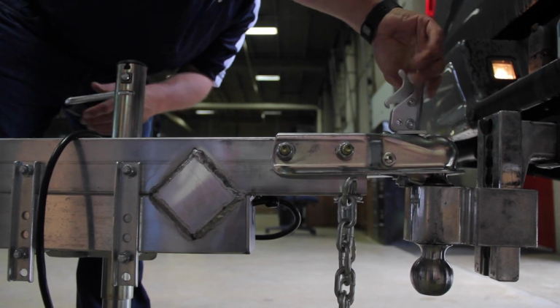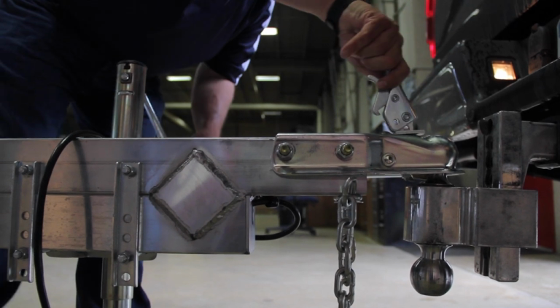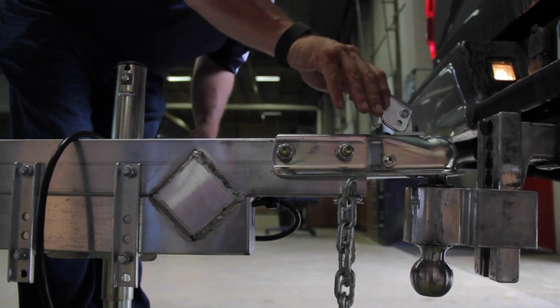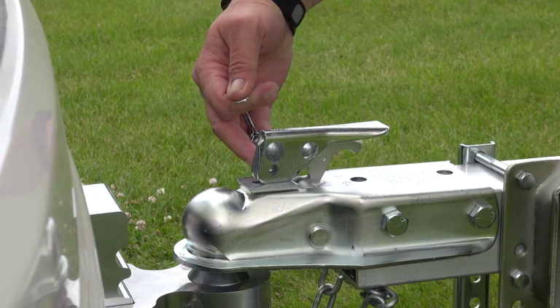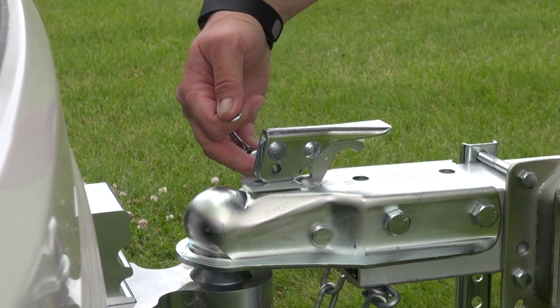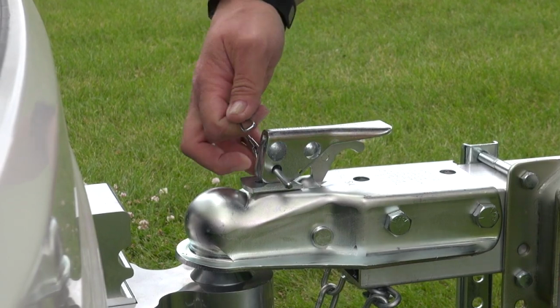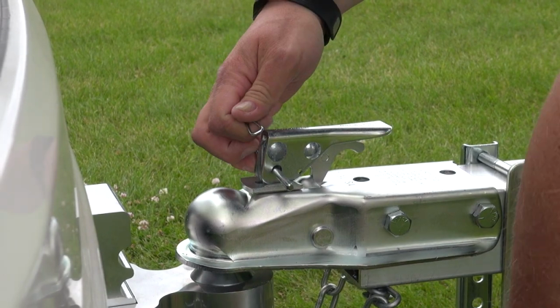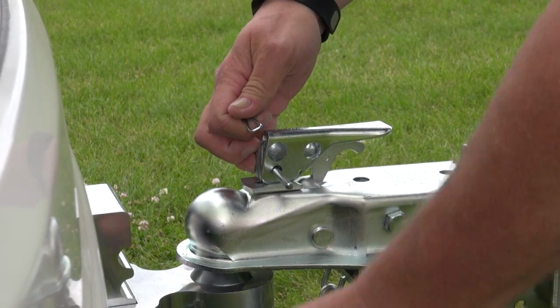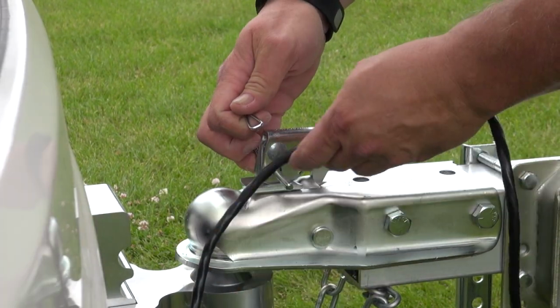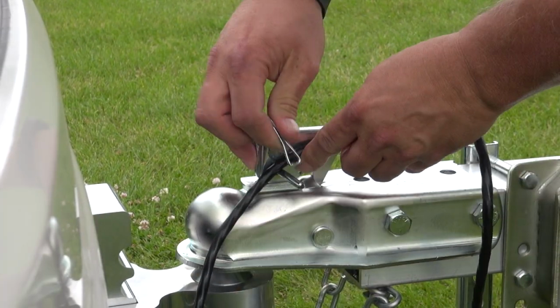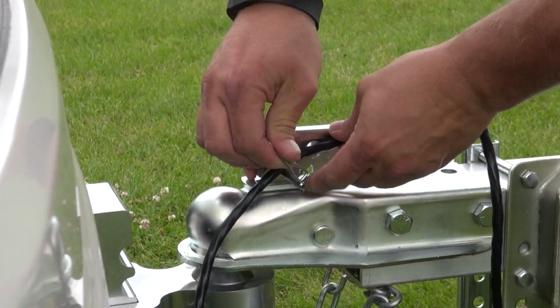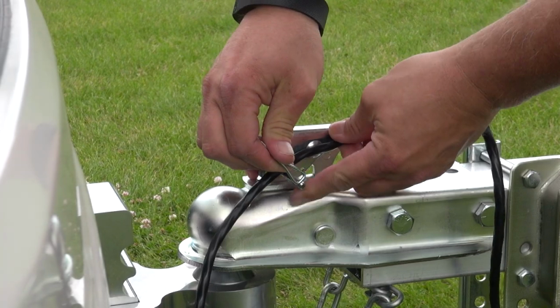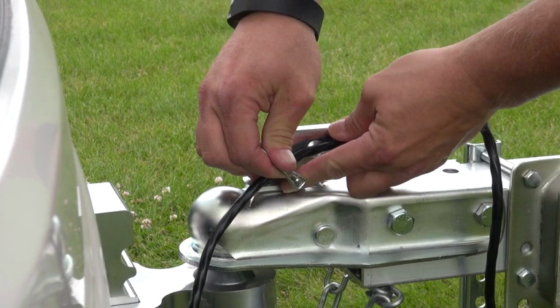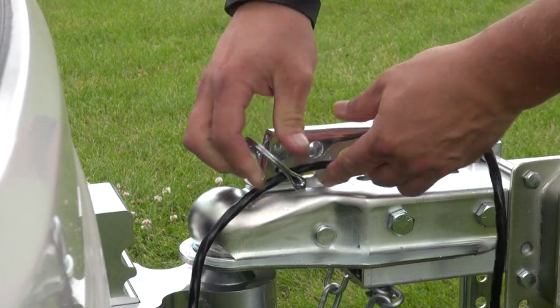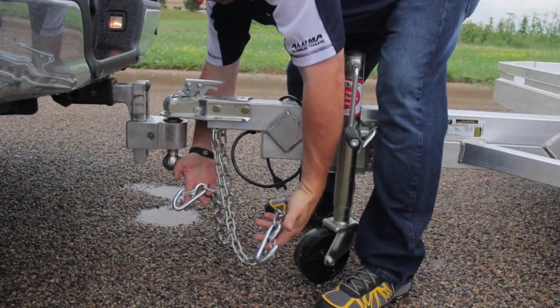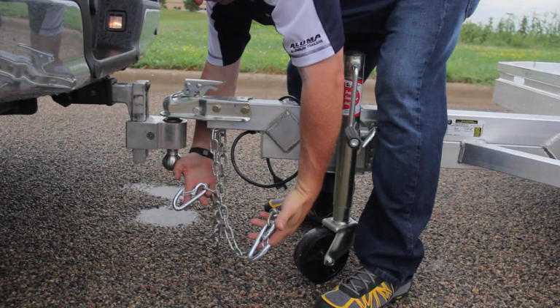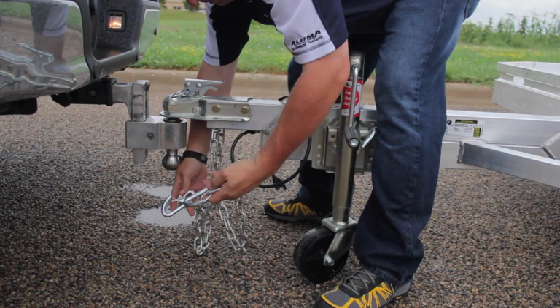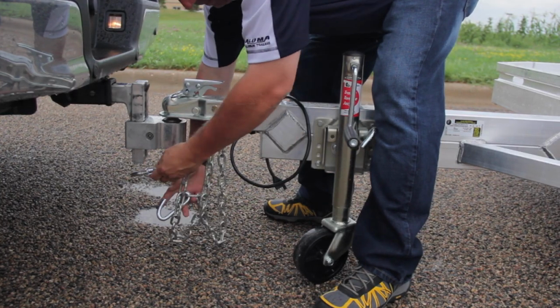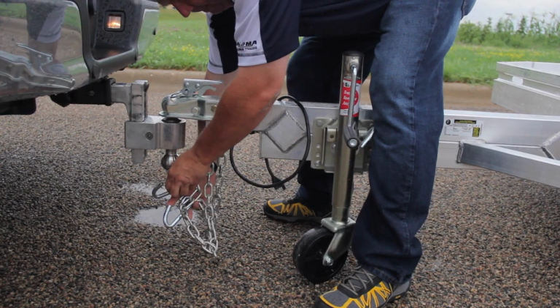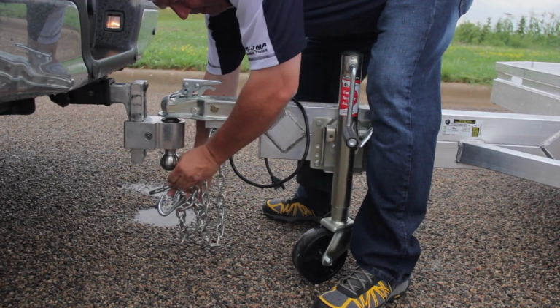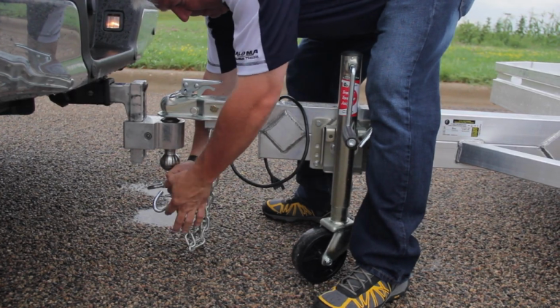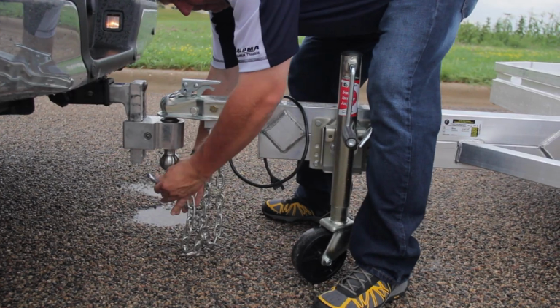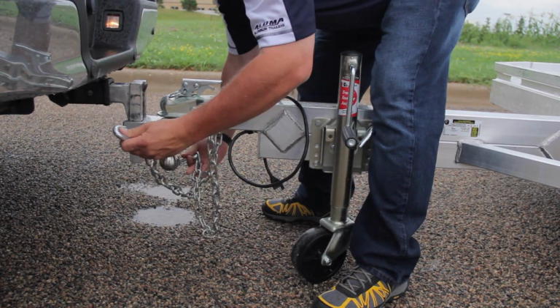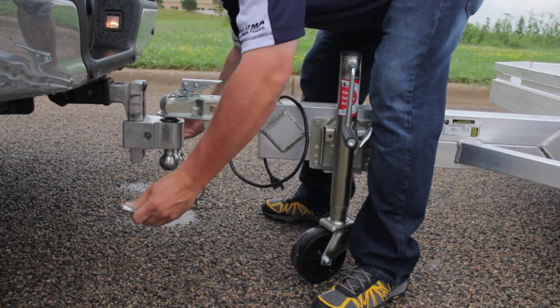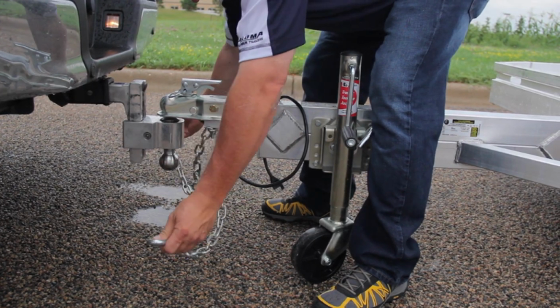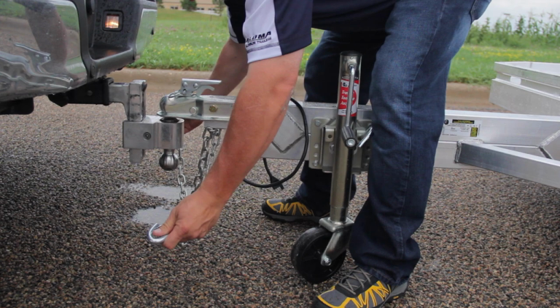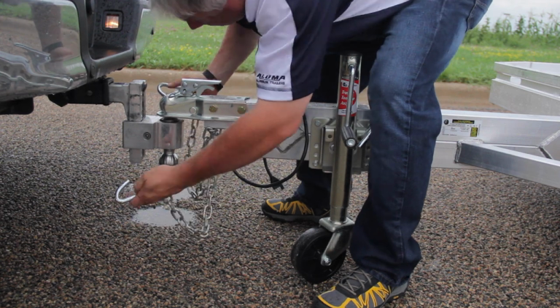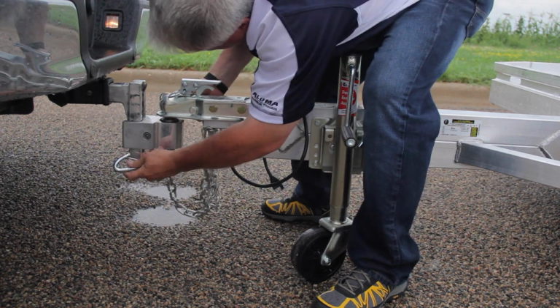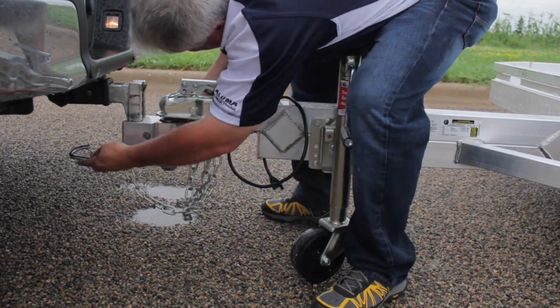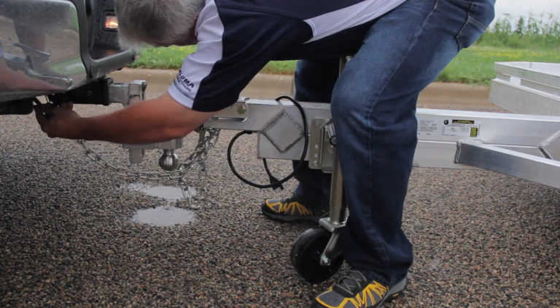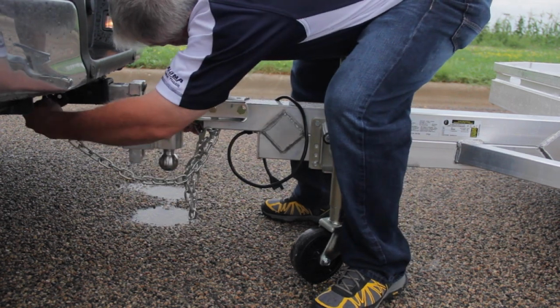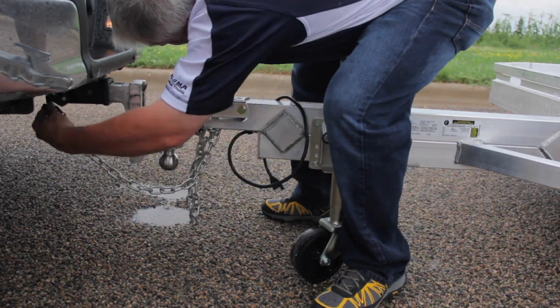Next, take the pin and place it through the hitch and secure it with the clasp. Located below the hitch are two safety chains. Cross them one time and attach them to the vehicle.